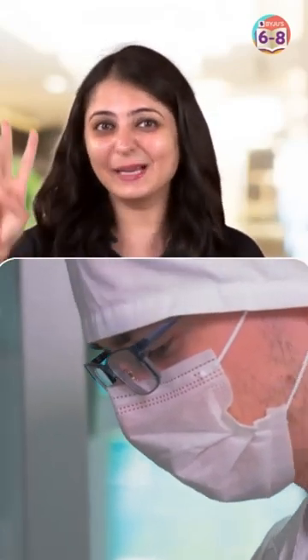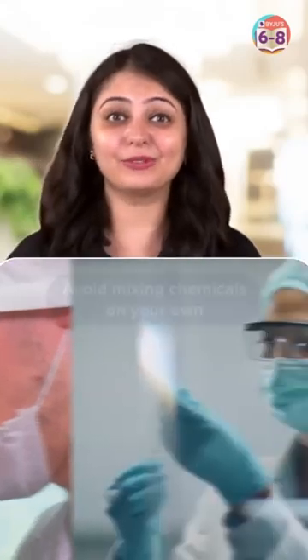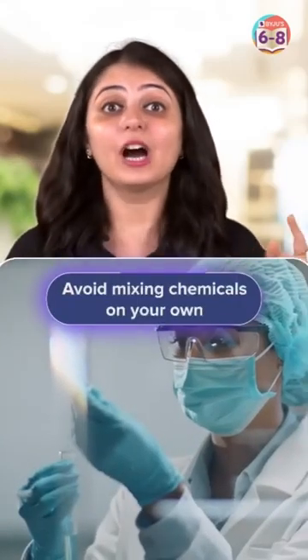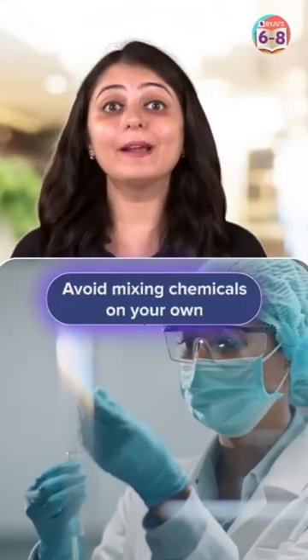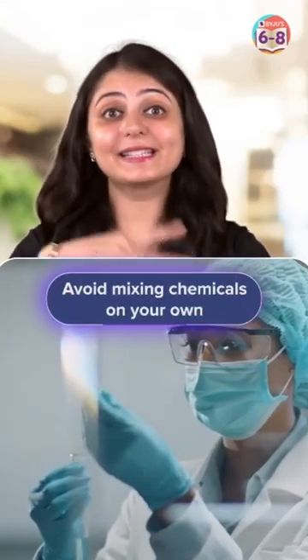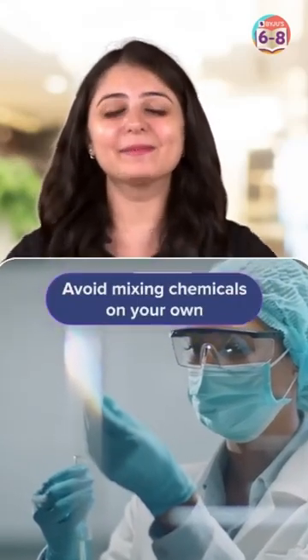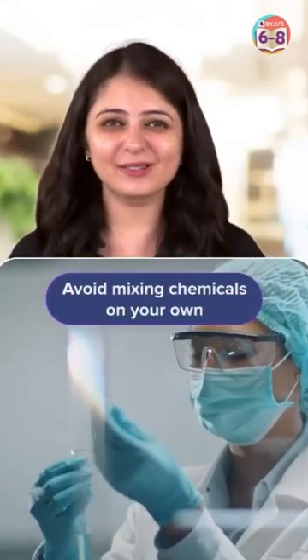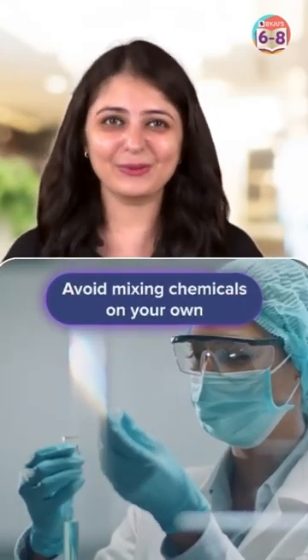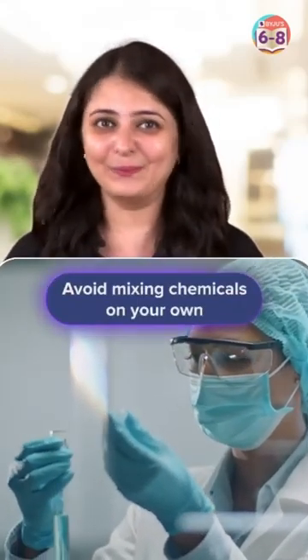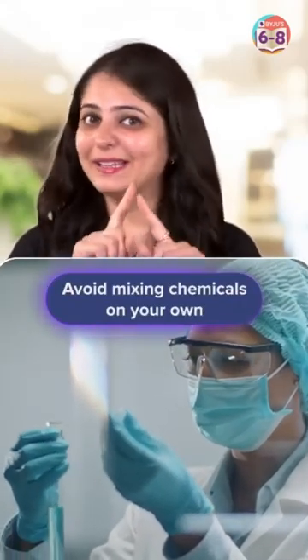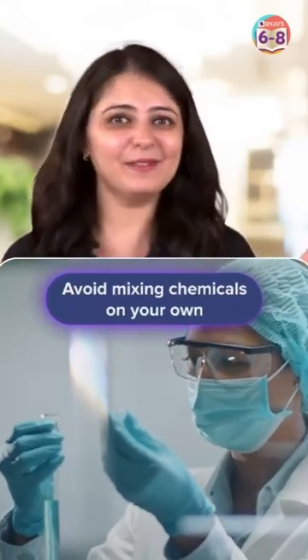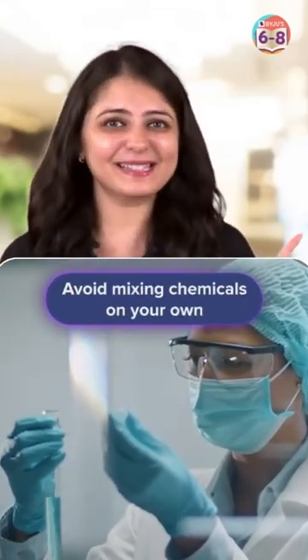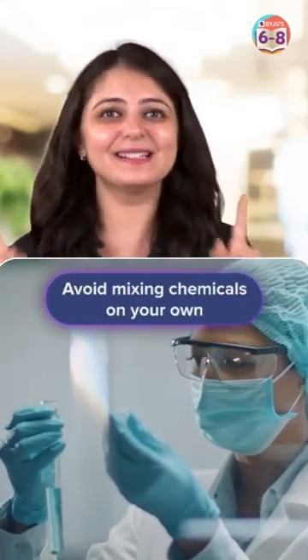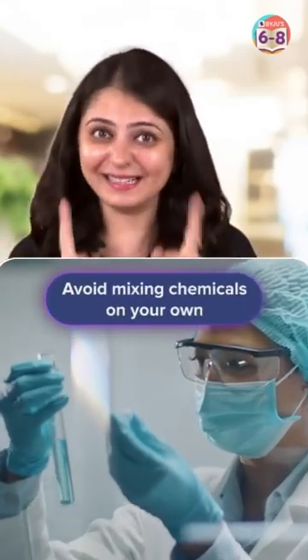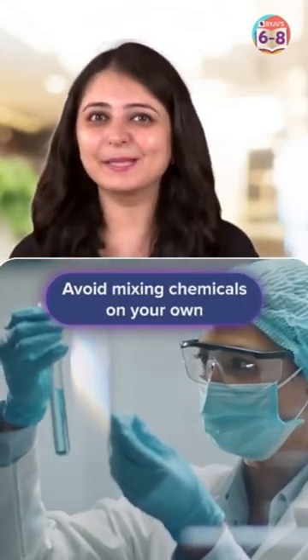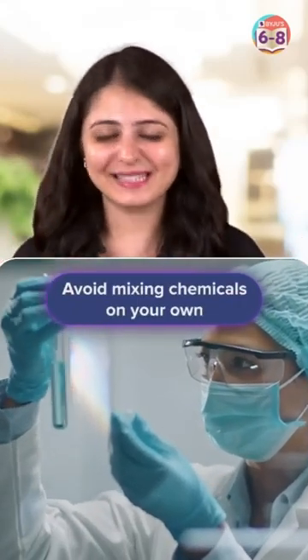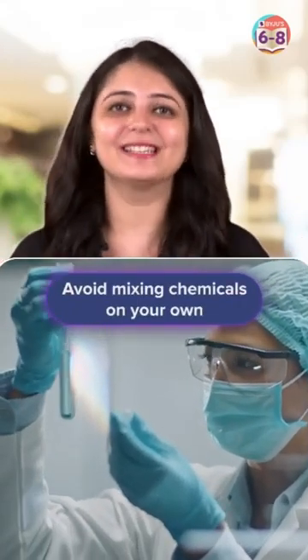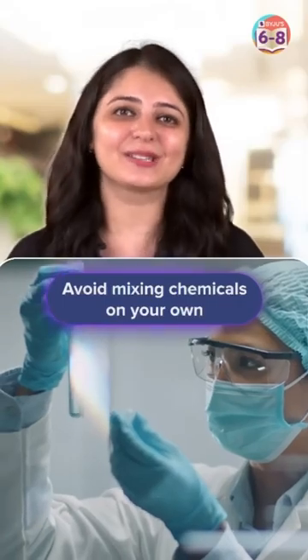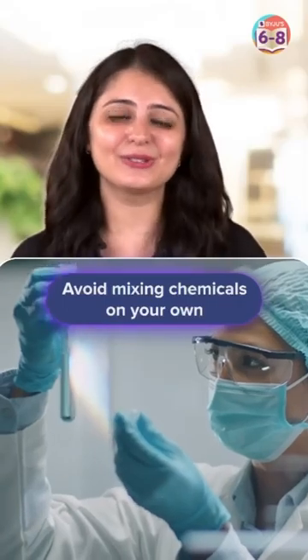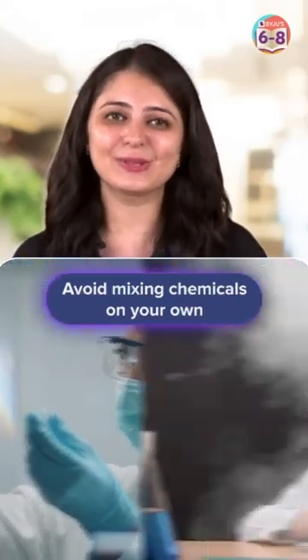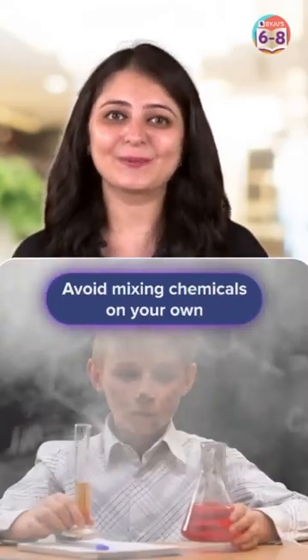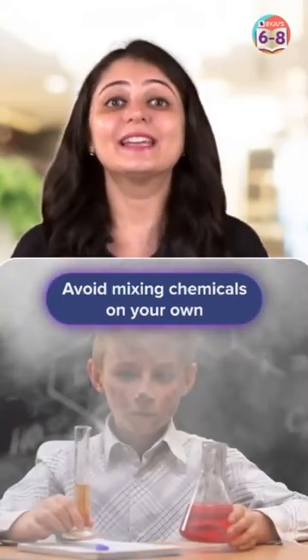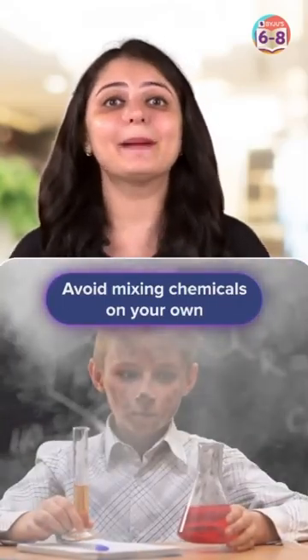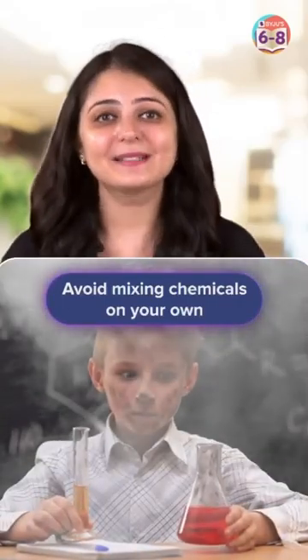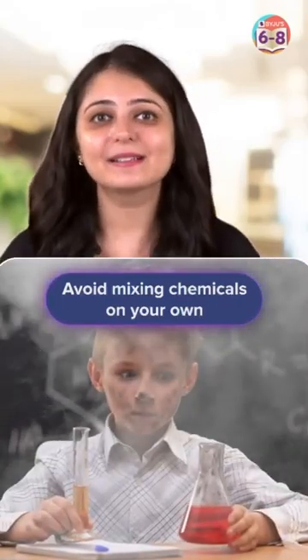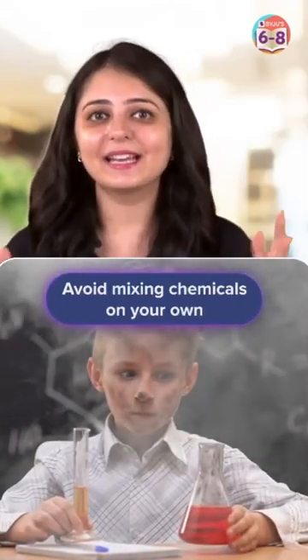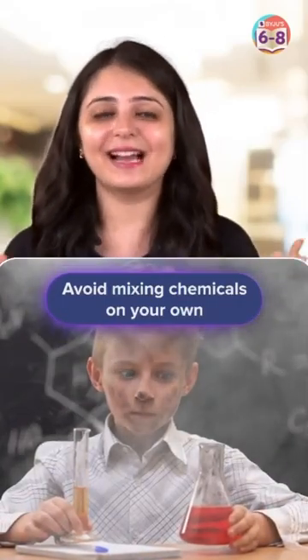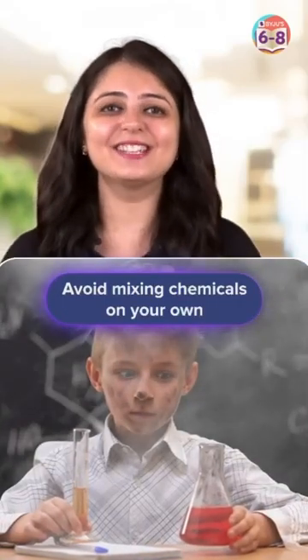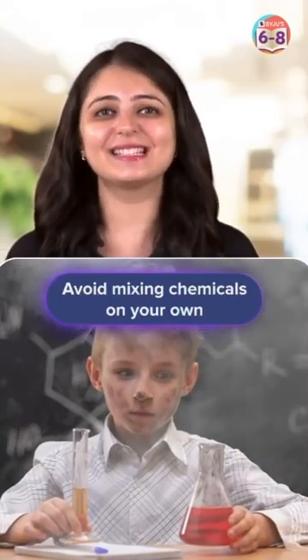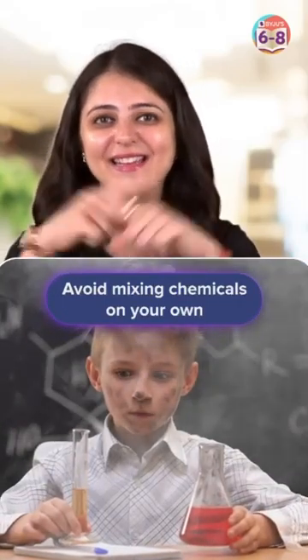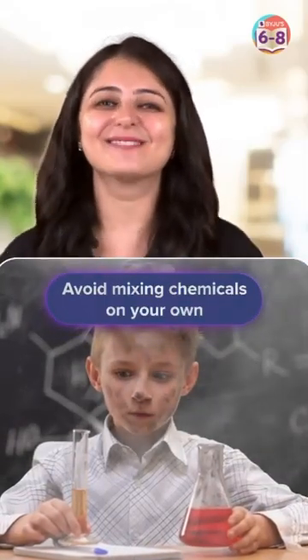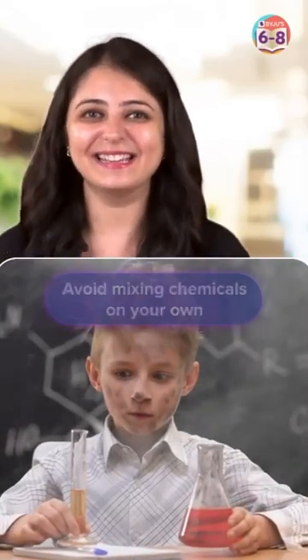3. Avoid mixing chemicals on your own. Never mix chemicals unless the procedure instructs you to do so. Incompatible chemicals can react dangerously when combined.